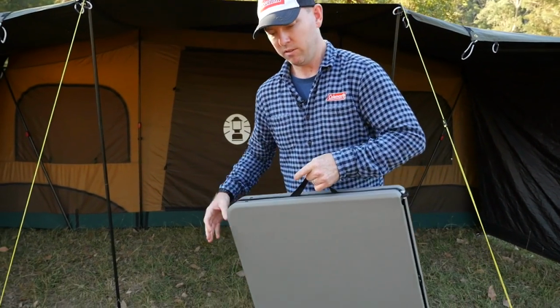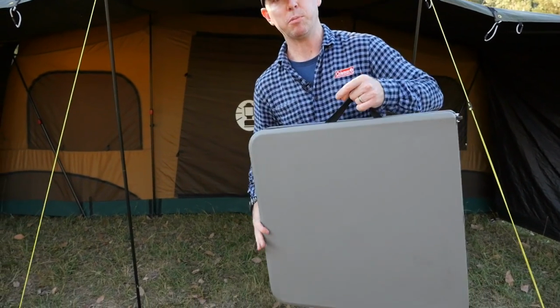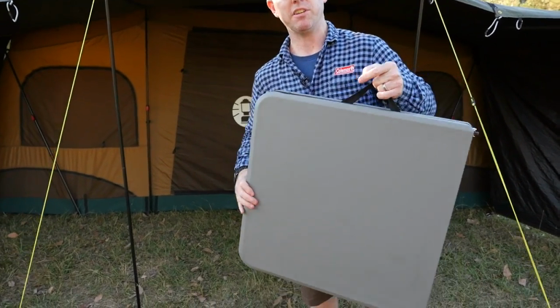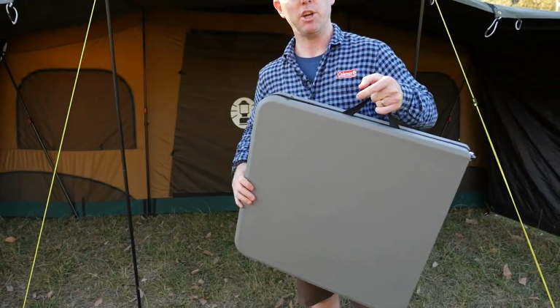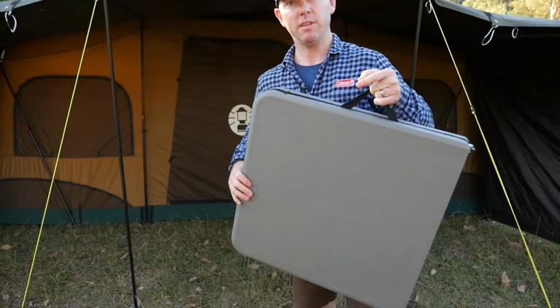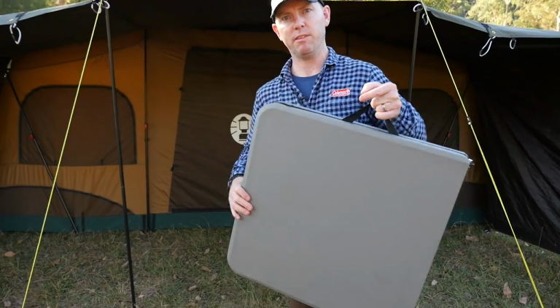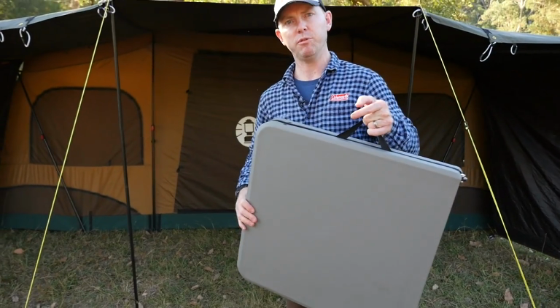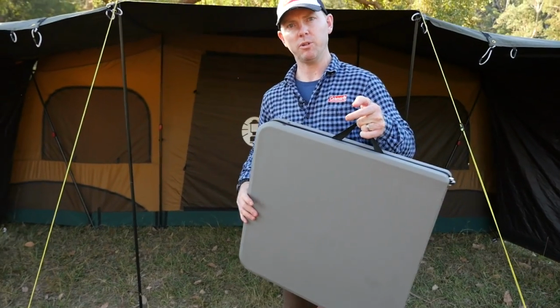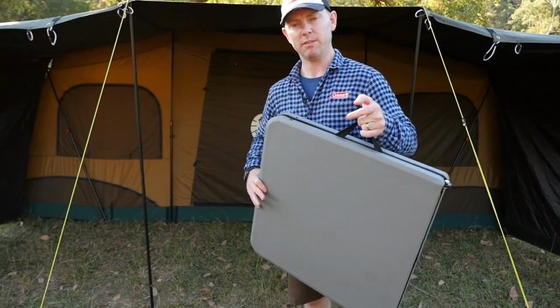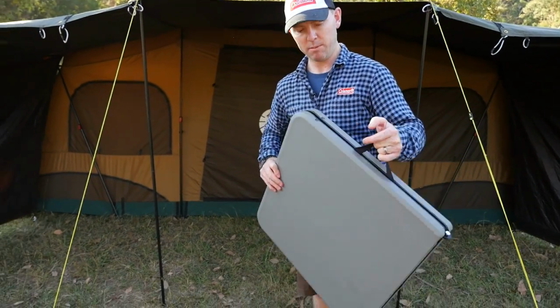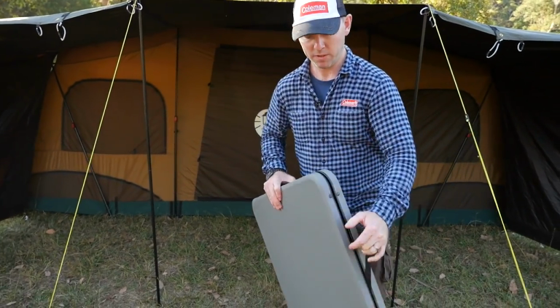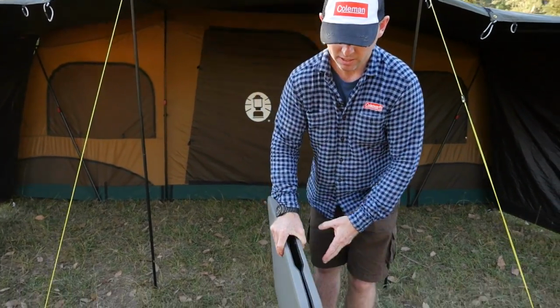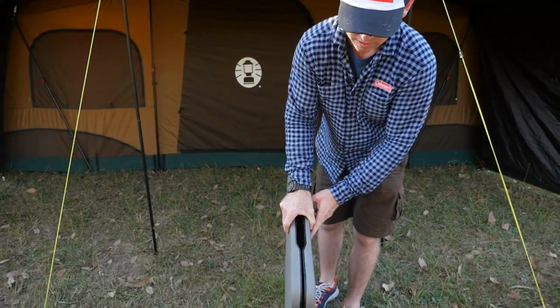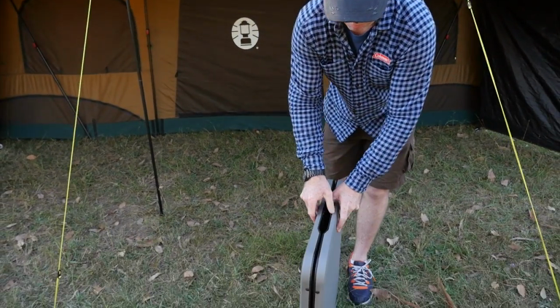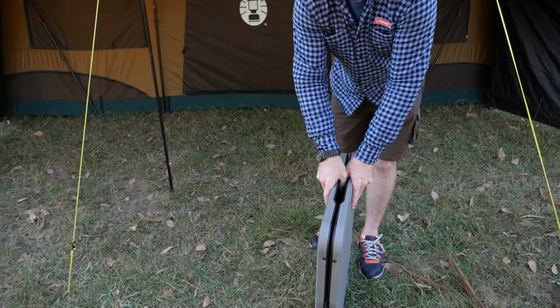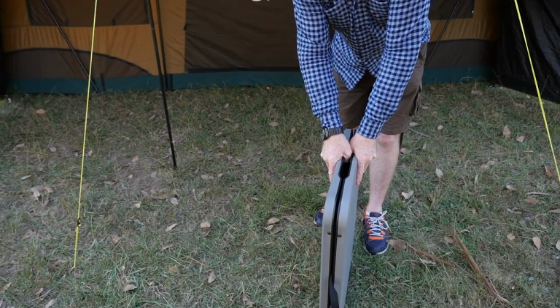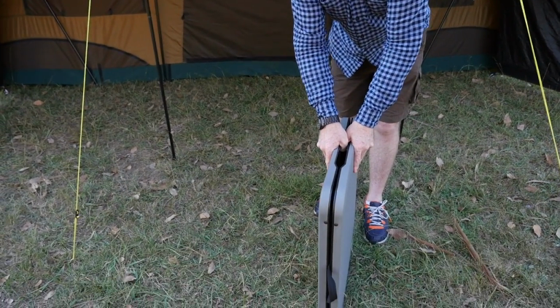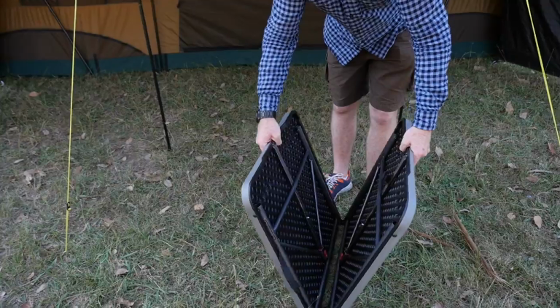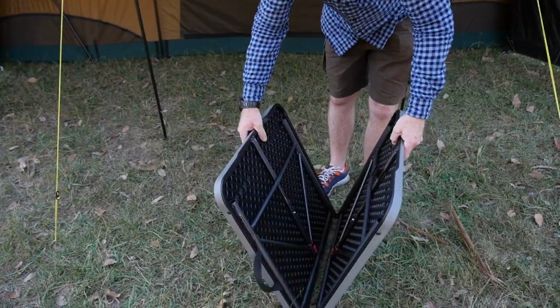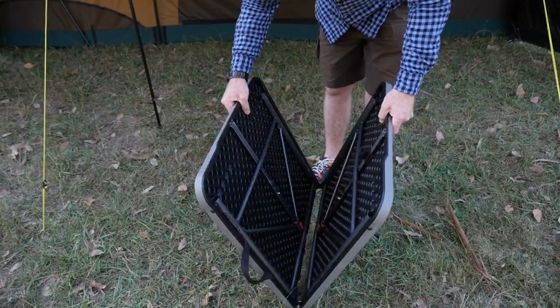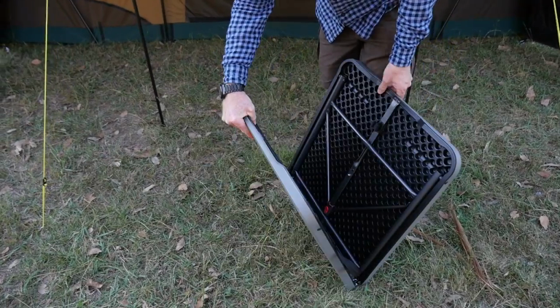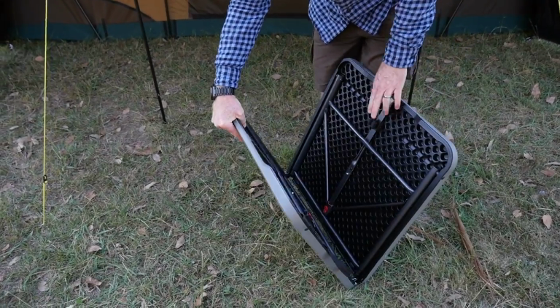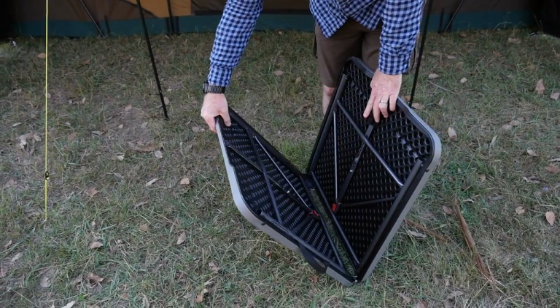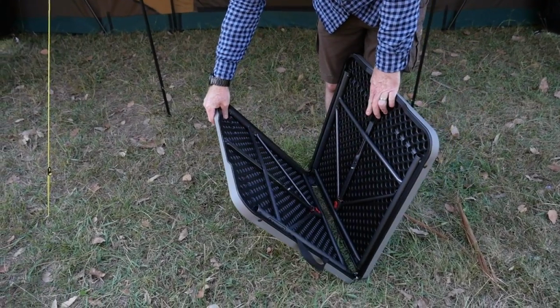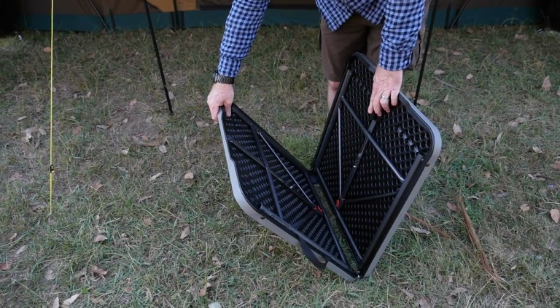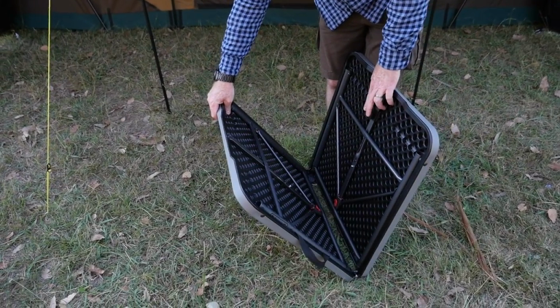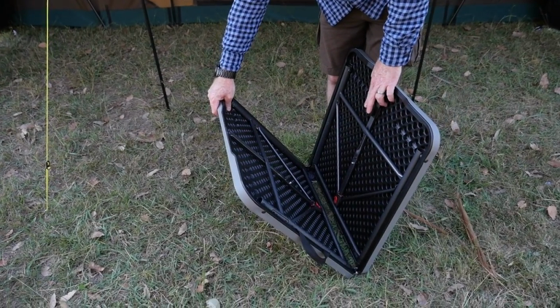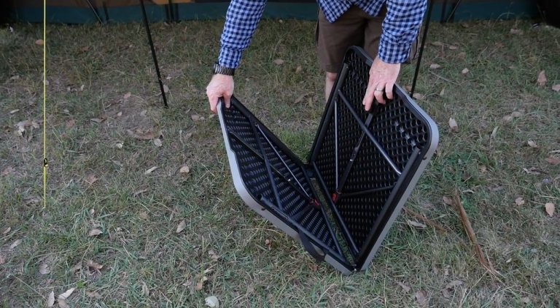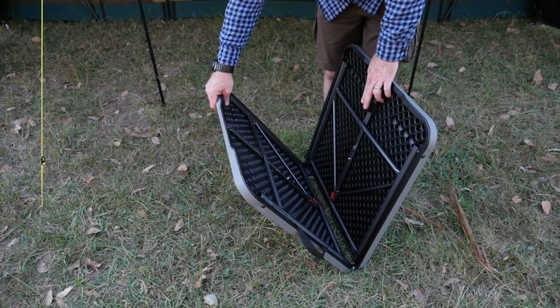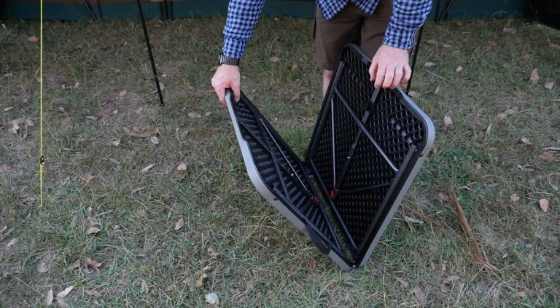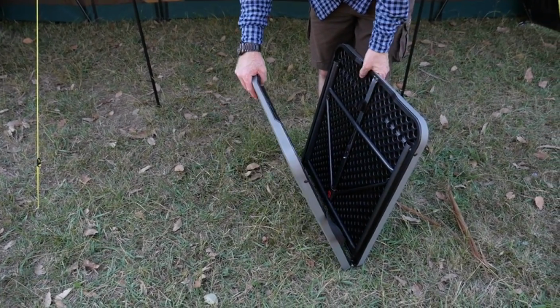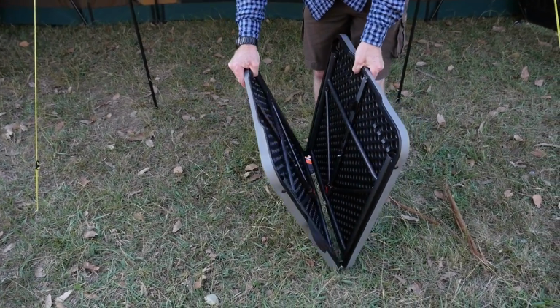Simple procedure to open — this is the four foot fold in half table. Basically give it a good yank. There's a pressure clip on the inside which you need to release in order to open up the table.